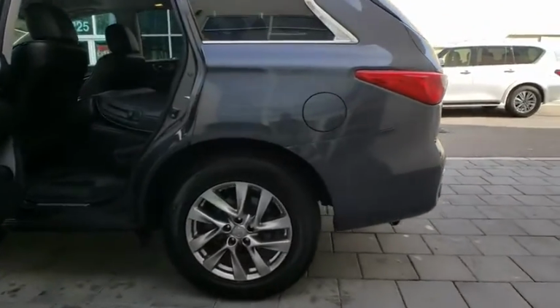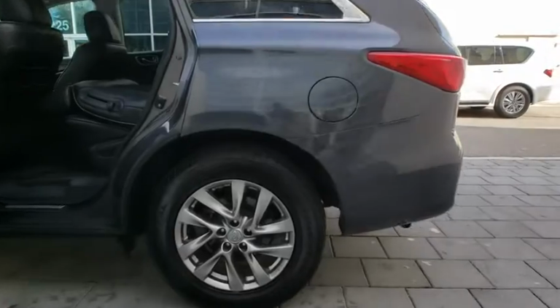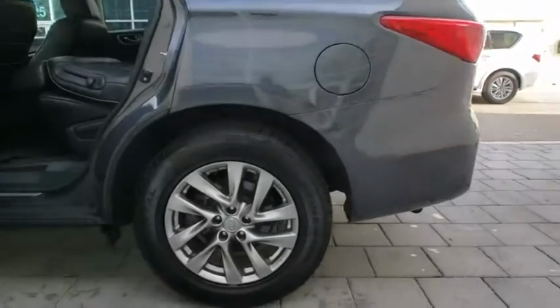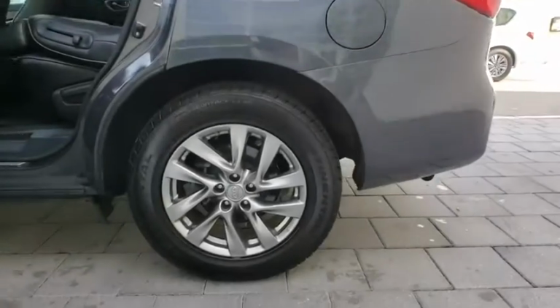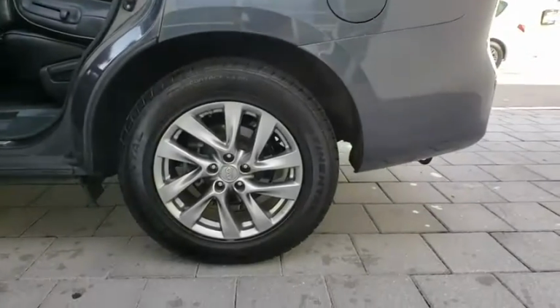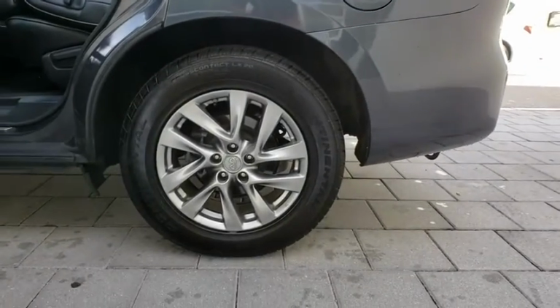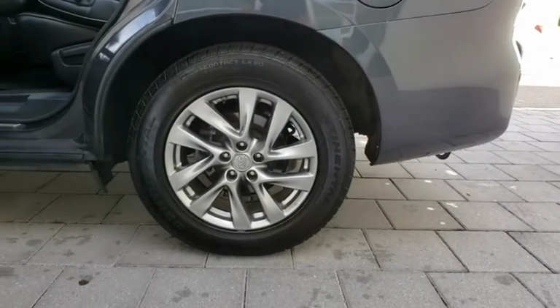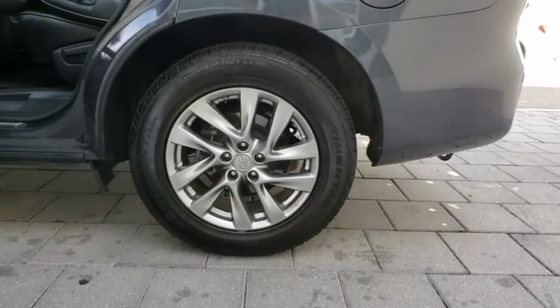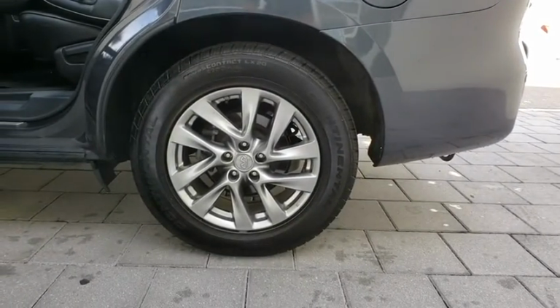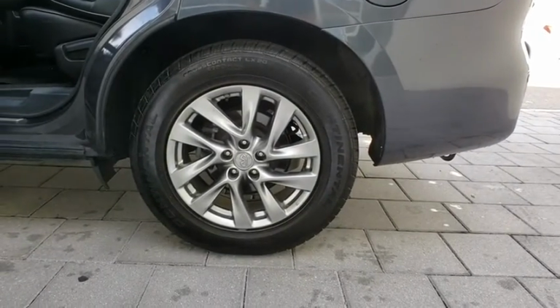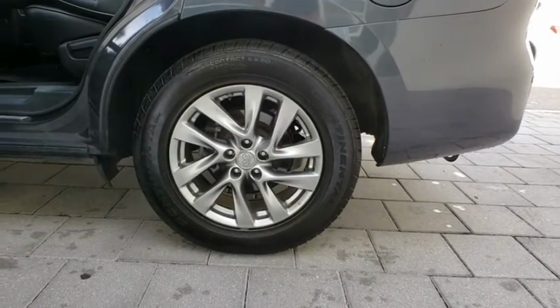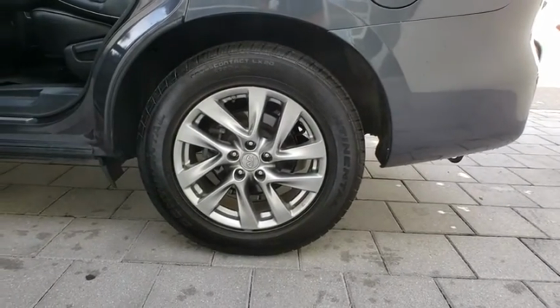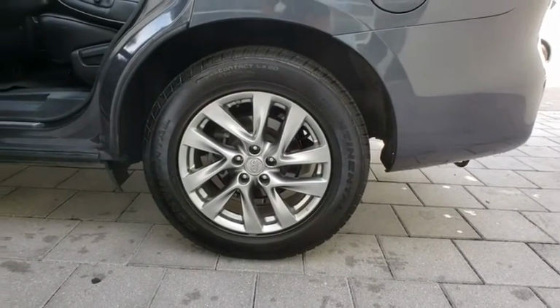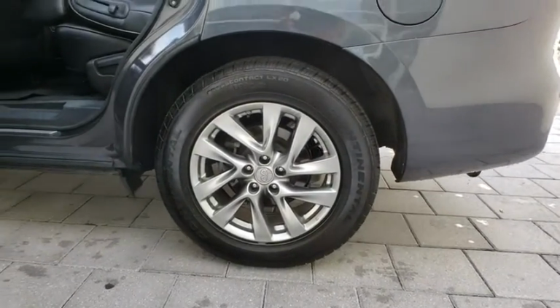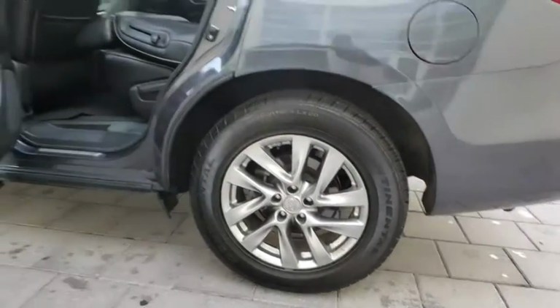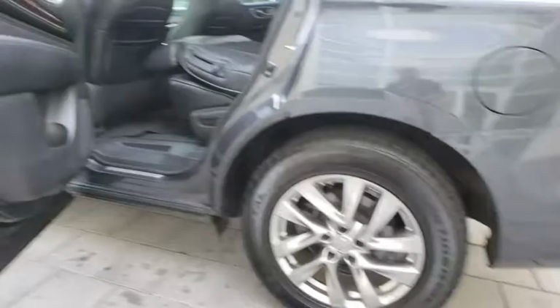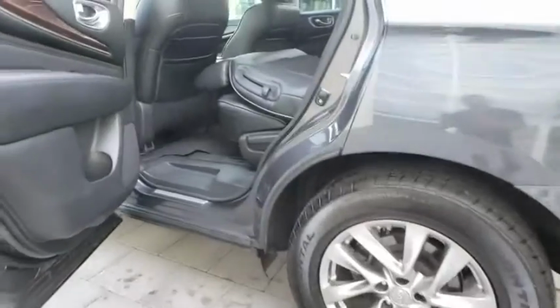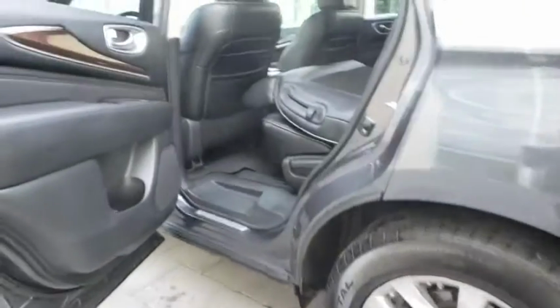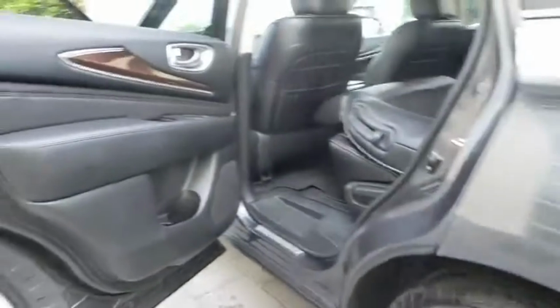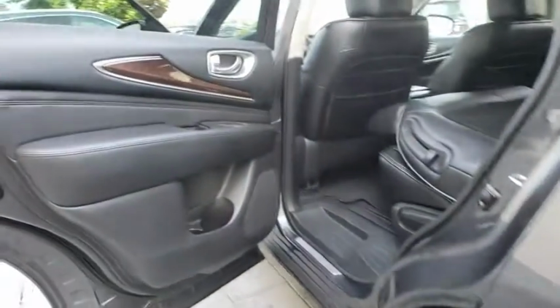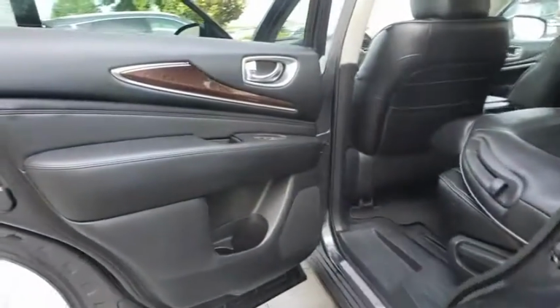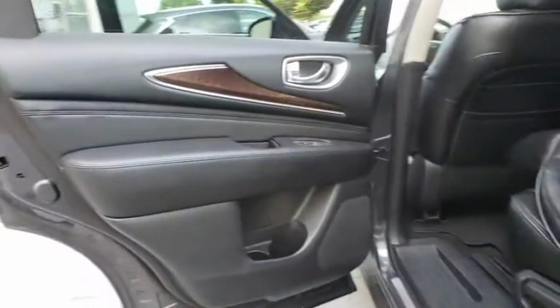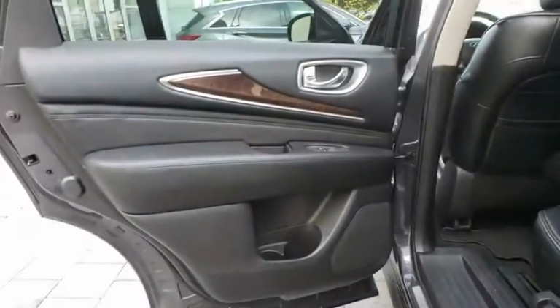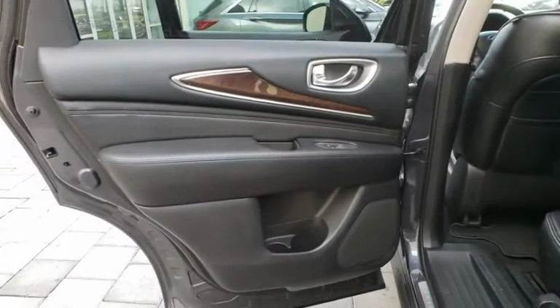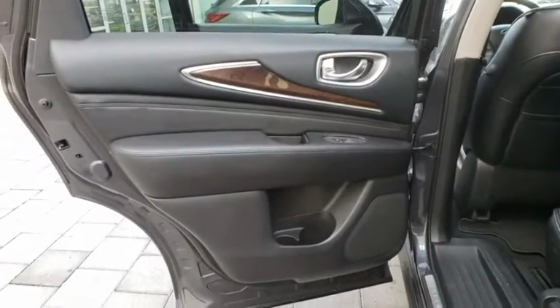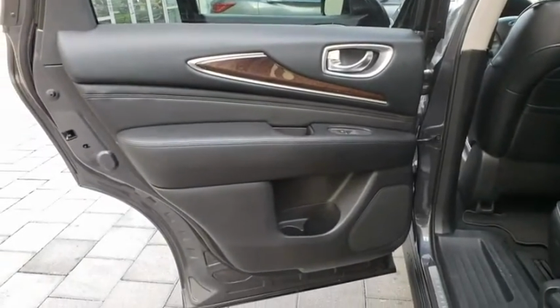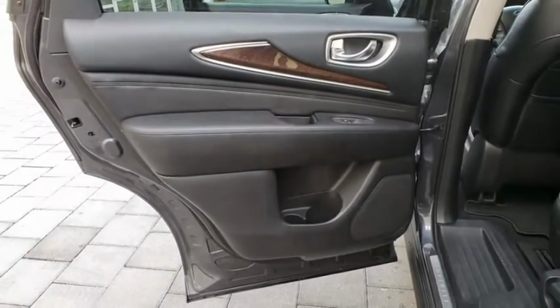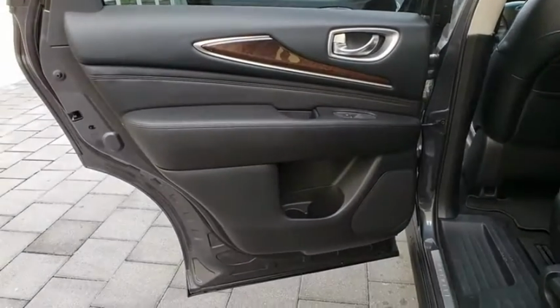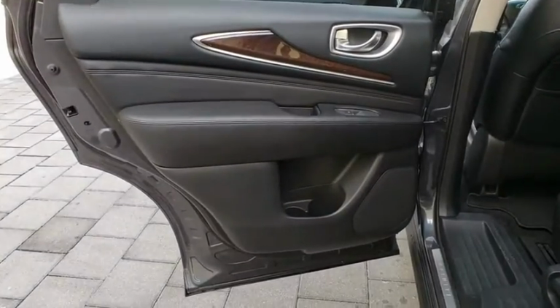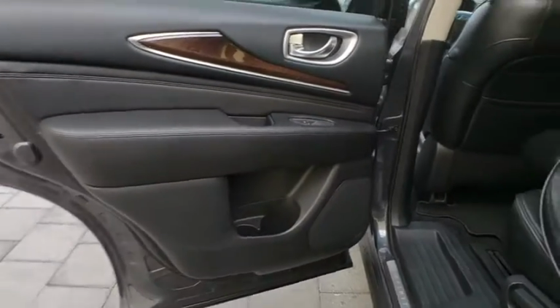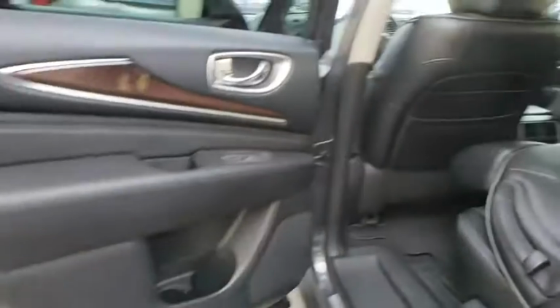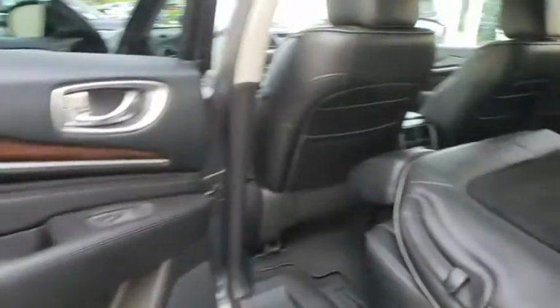Stability control, traction control, keyless entry, power passenger seat, anti-lock braking system, steering wheel audio controls, backup camera, power liftgate, all-wheel drive, Bluetooth.